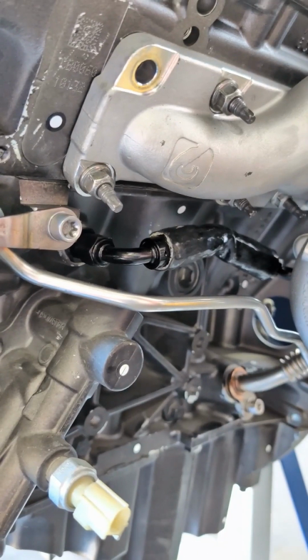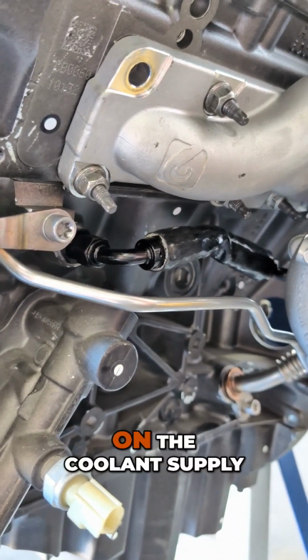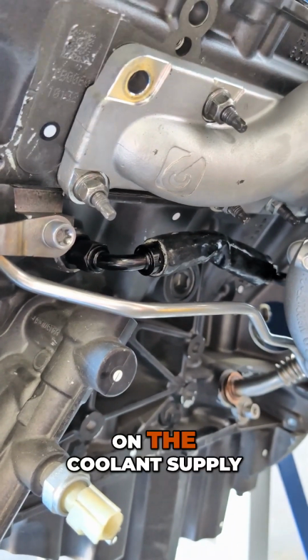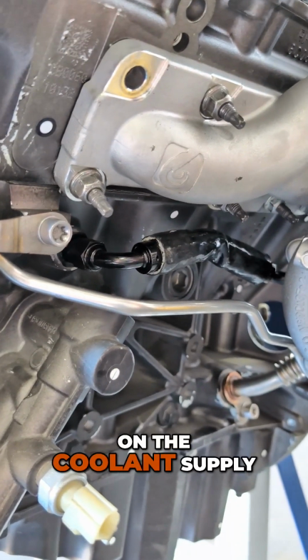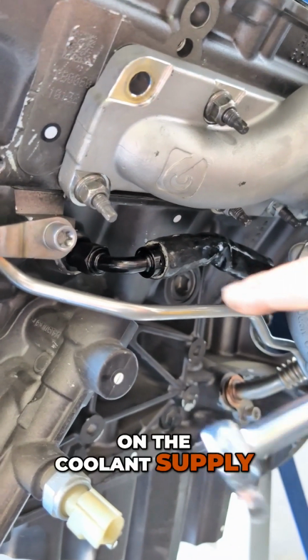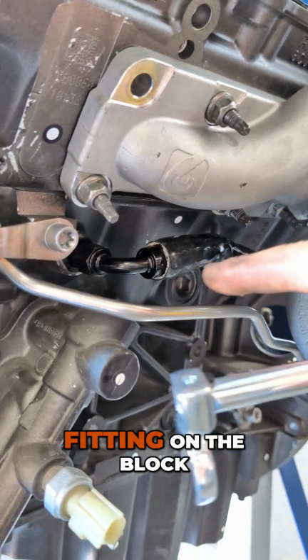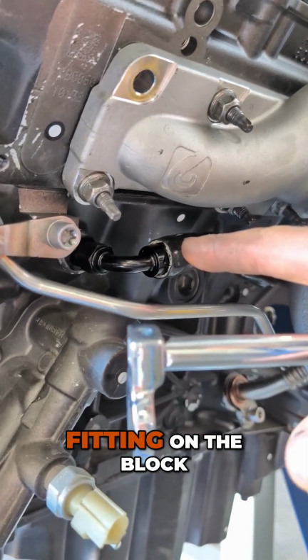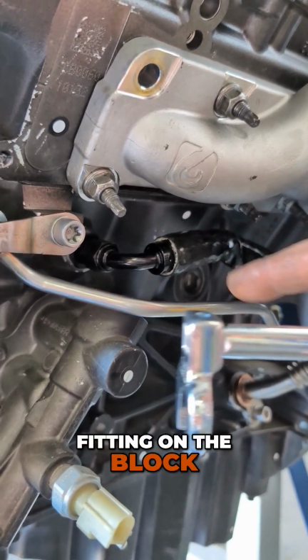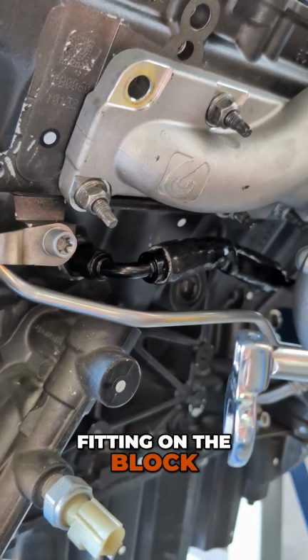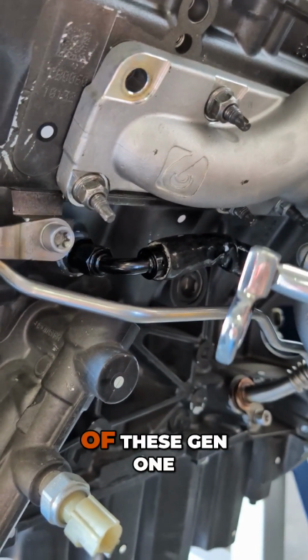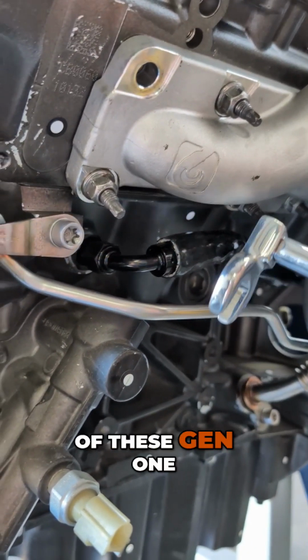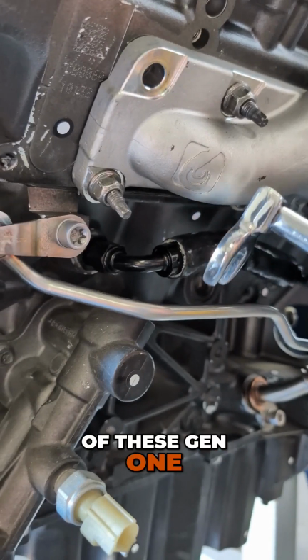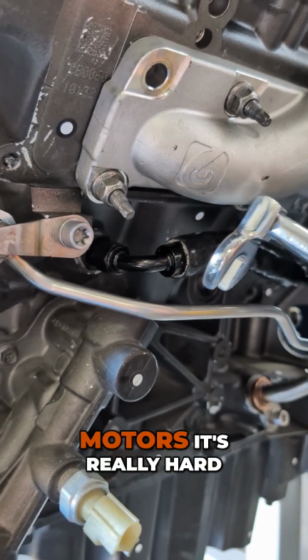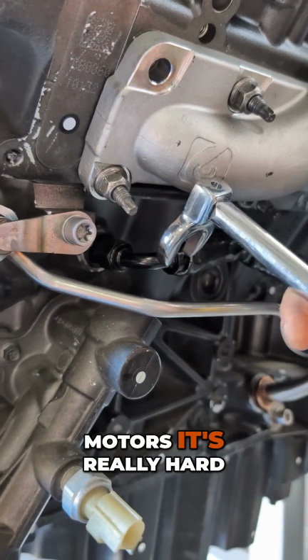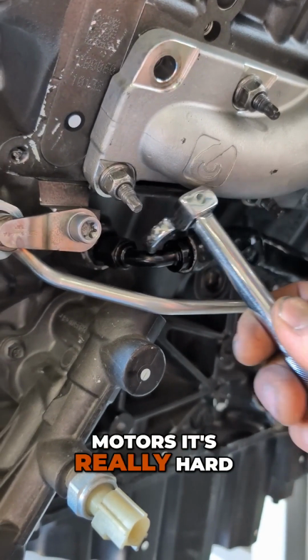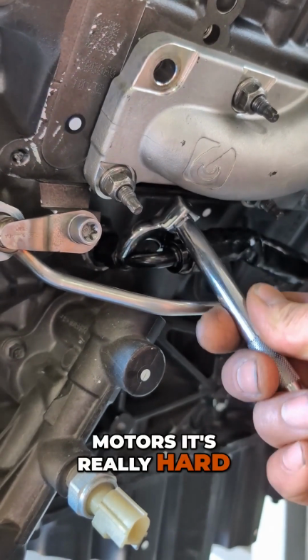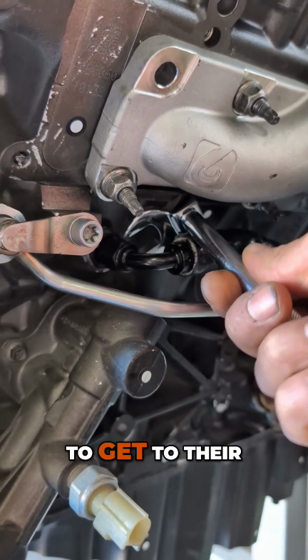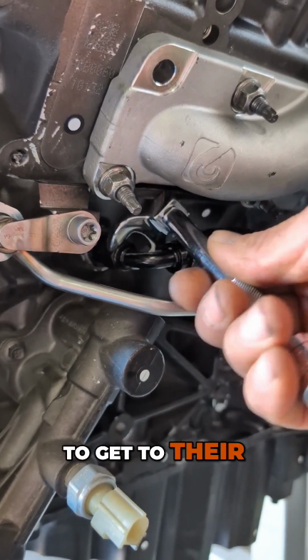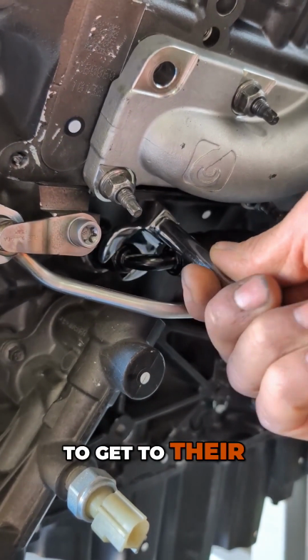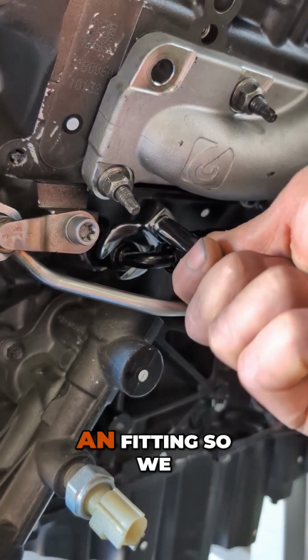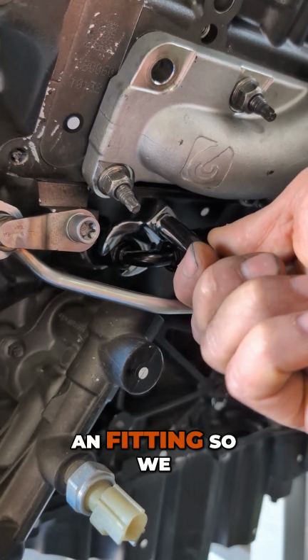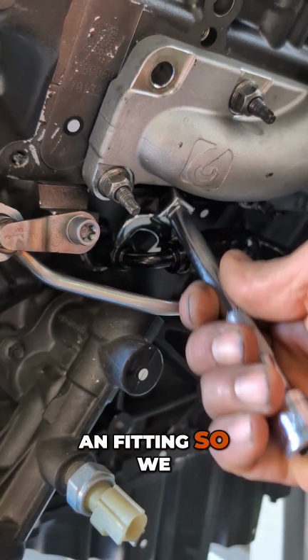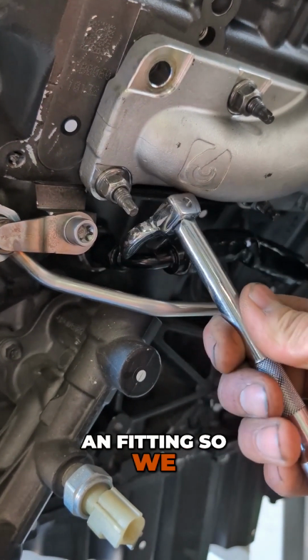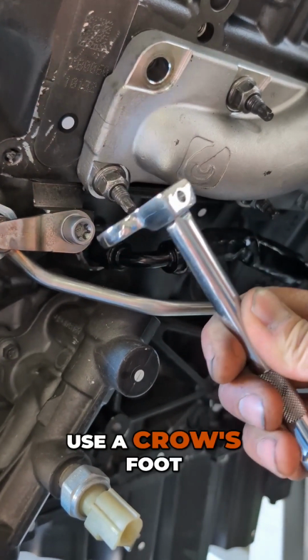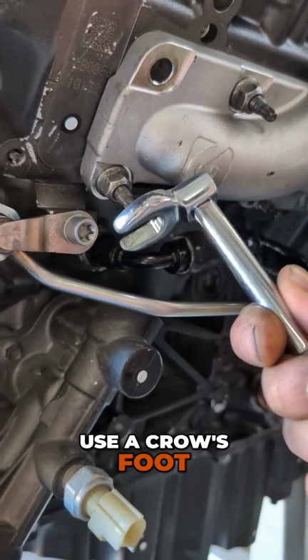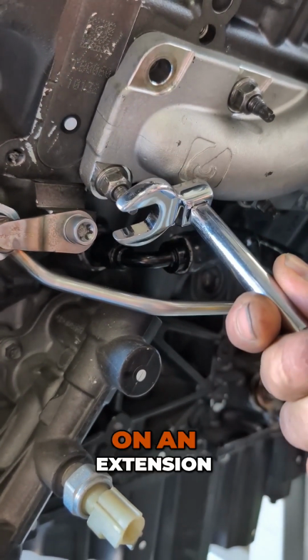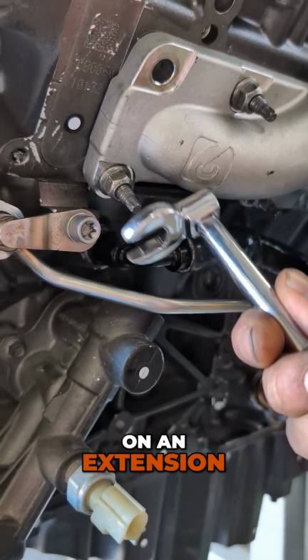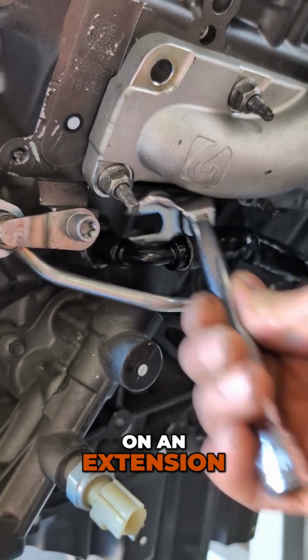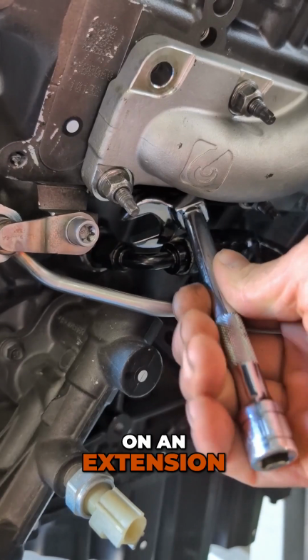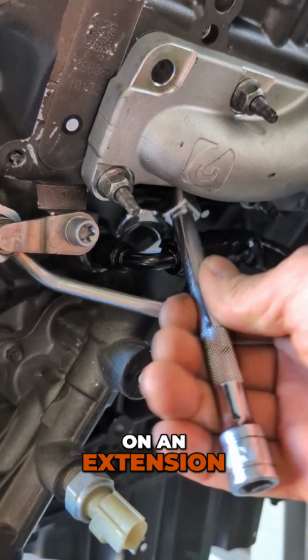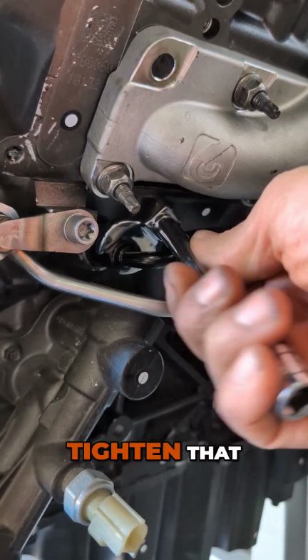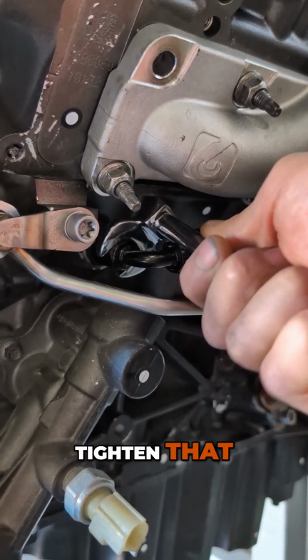On the coolant supply fitting on the block of these Gen 1 motors, it's really hard to get to the AN fitting, so we'll use a crow's foot on an extension to tighten that up.